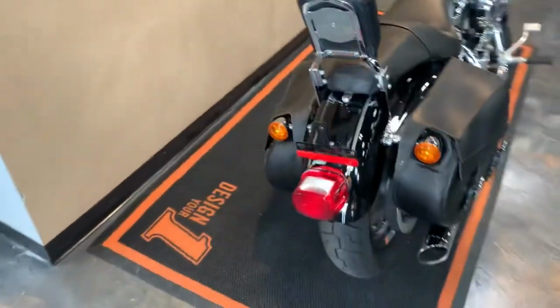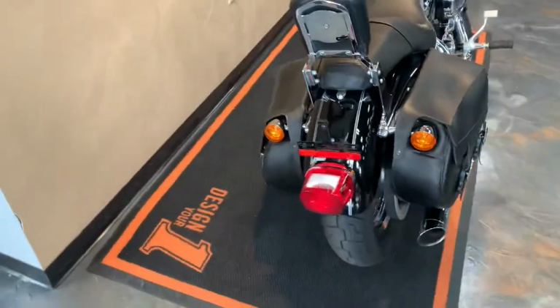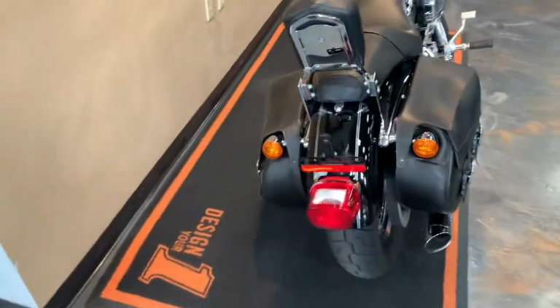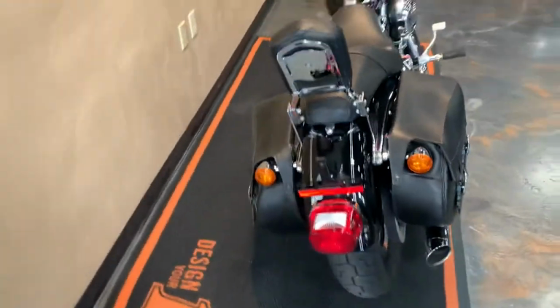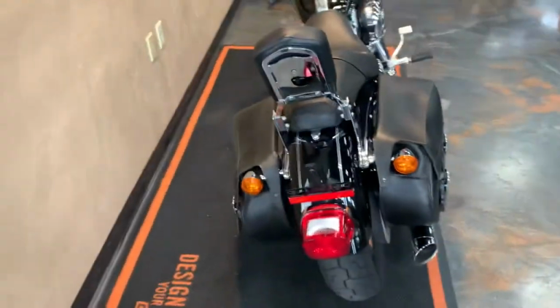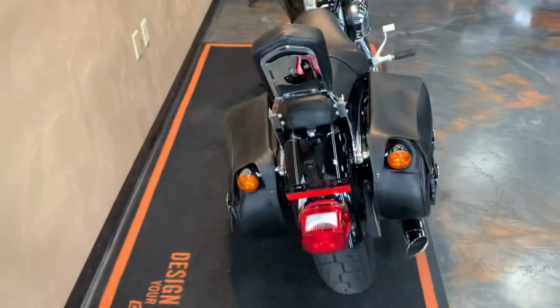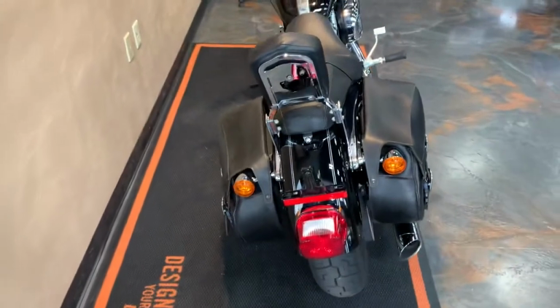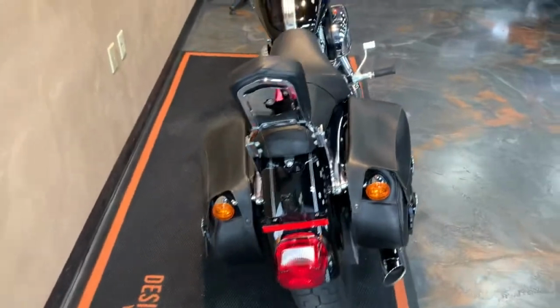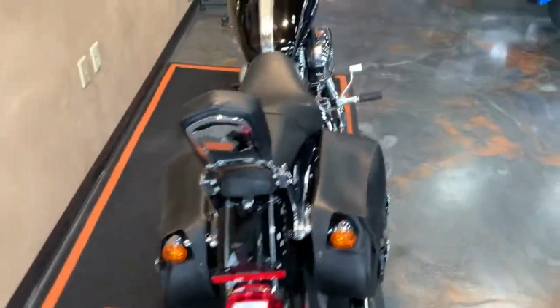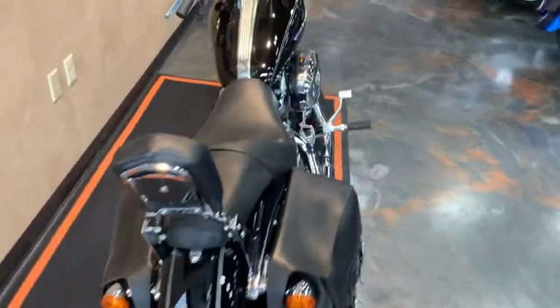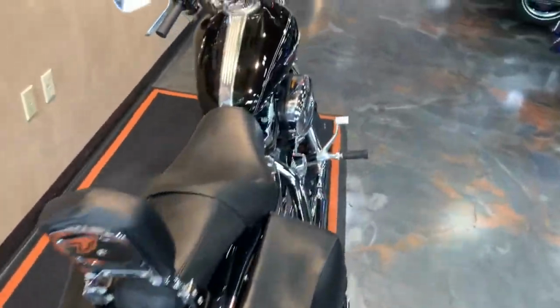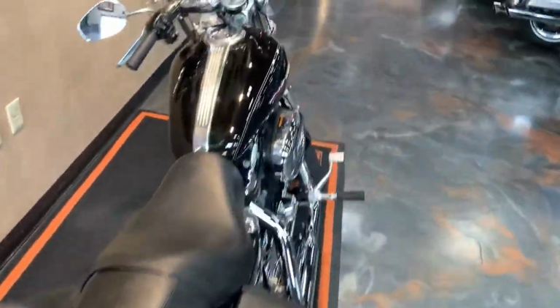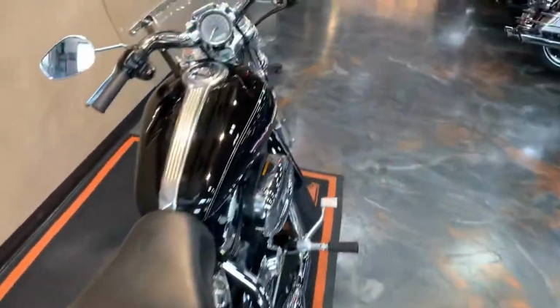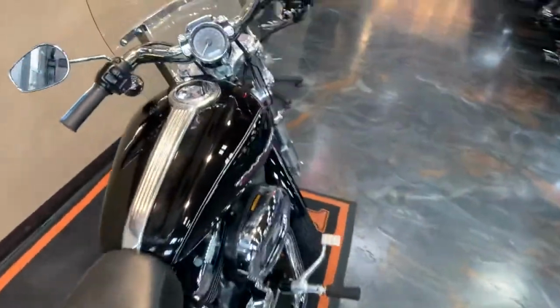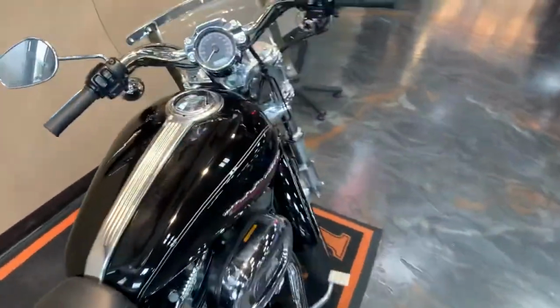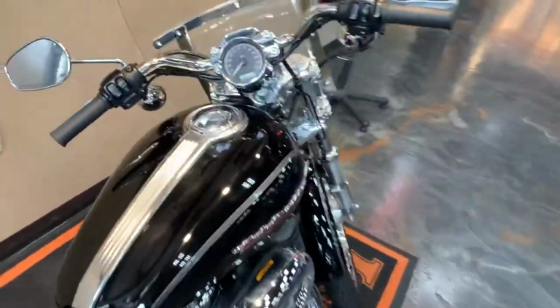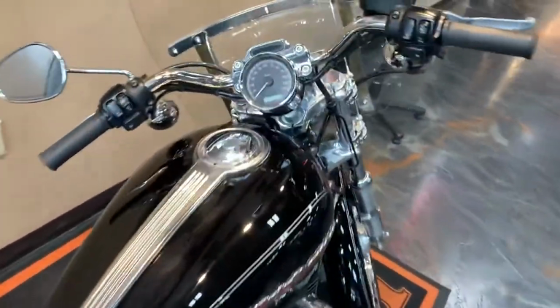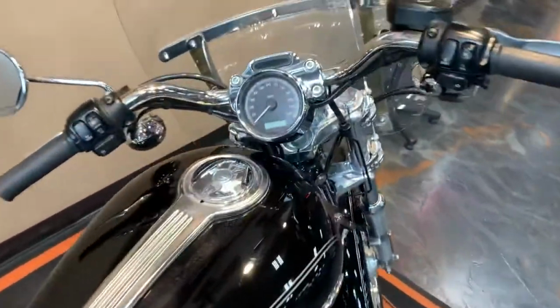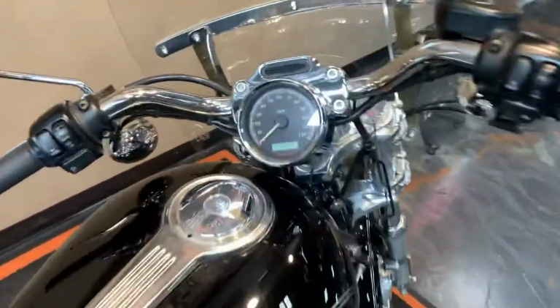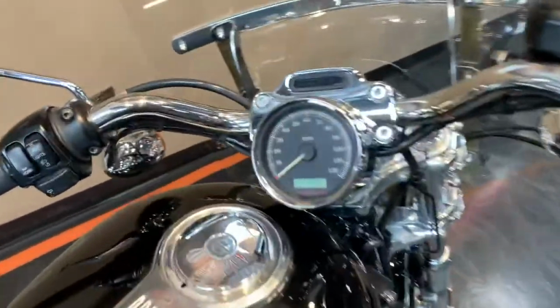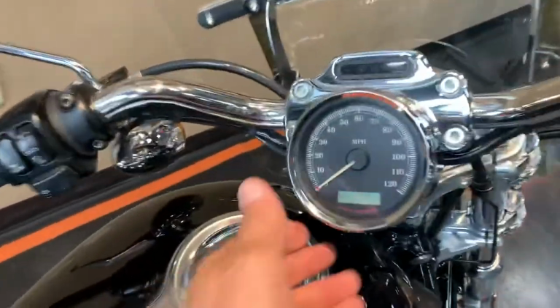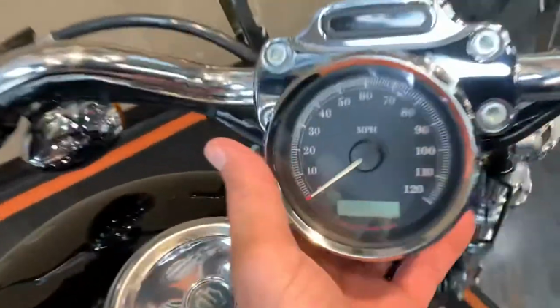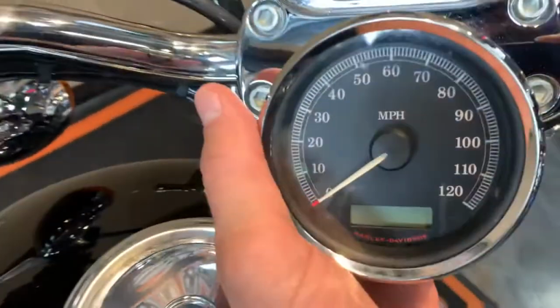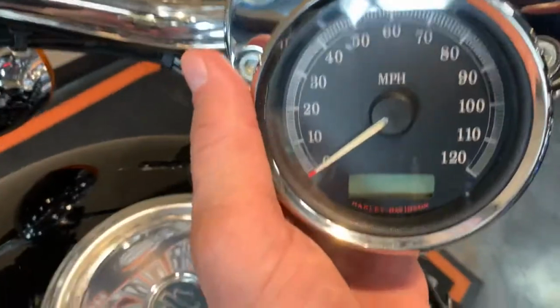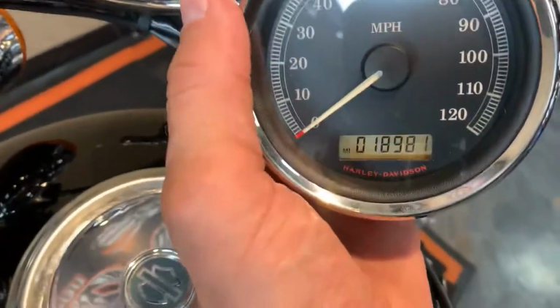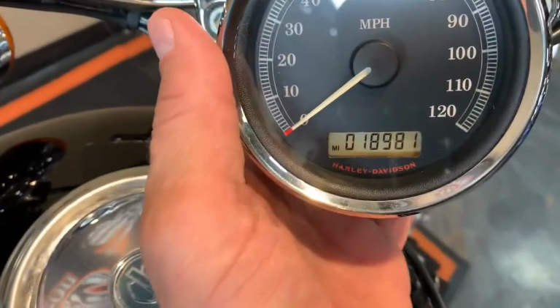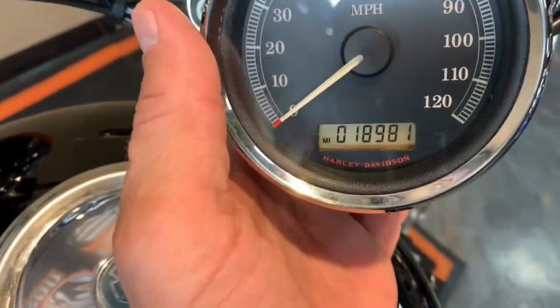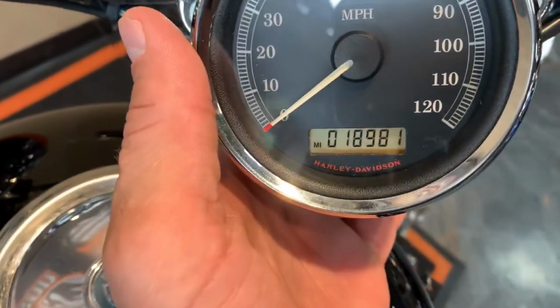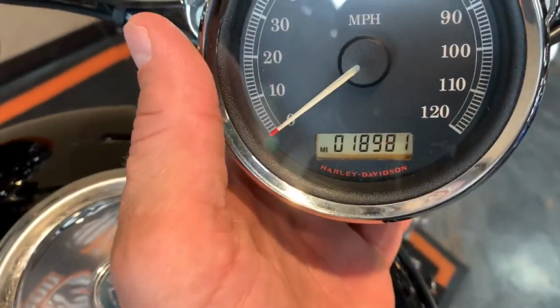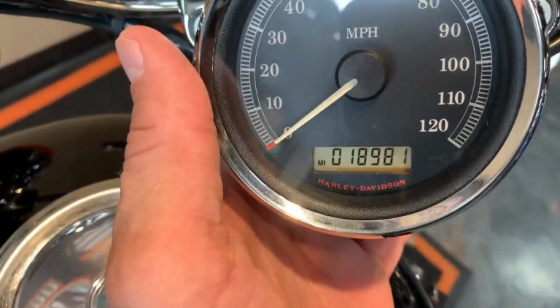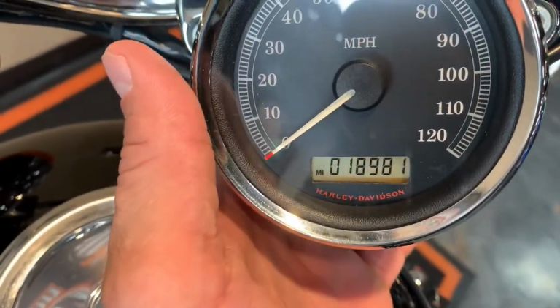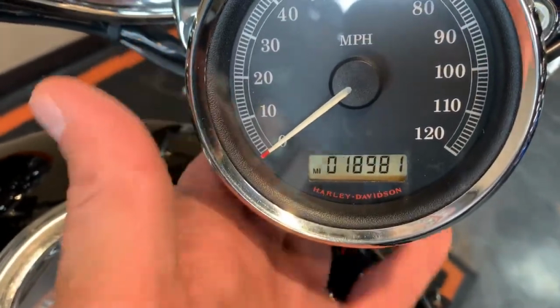Shot from the back, and let me give you a peek at the miles — 18,981.